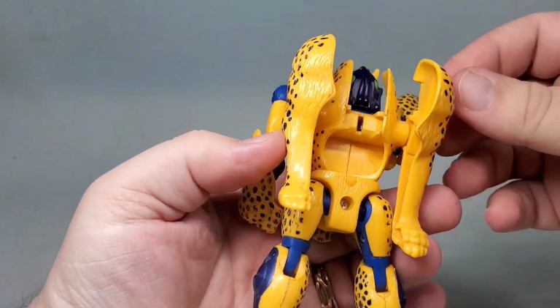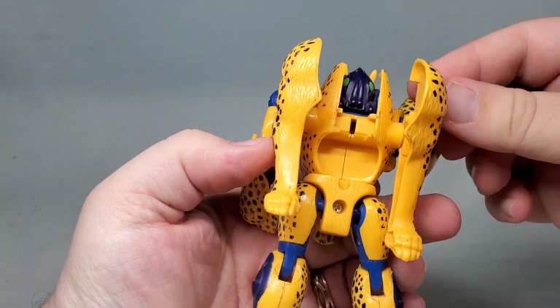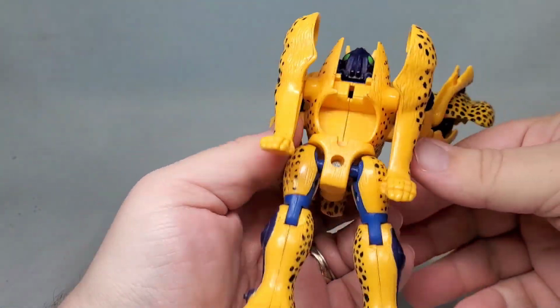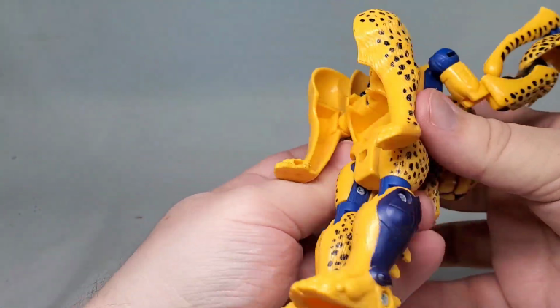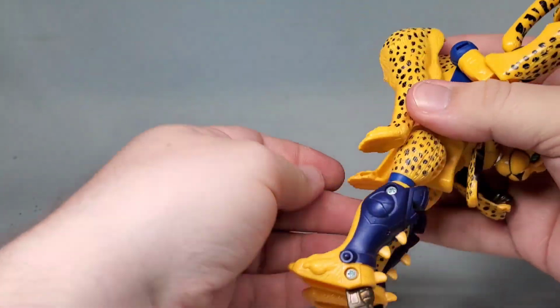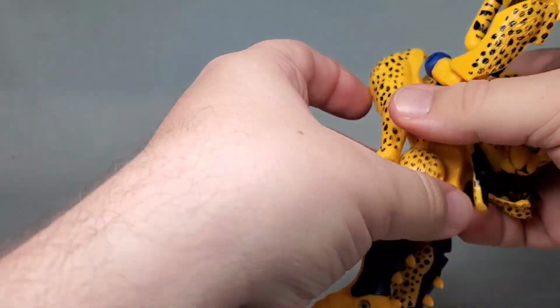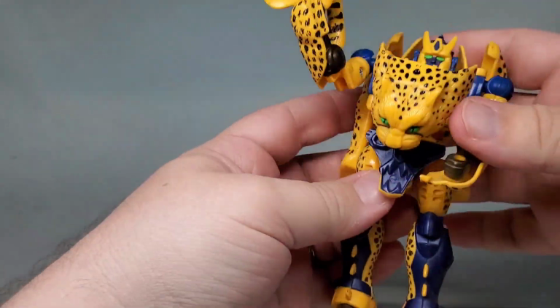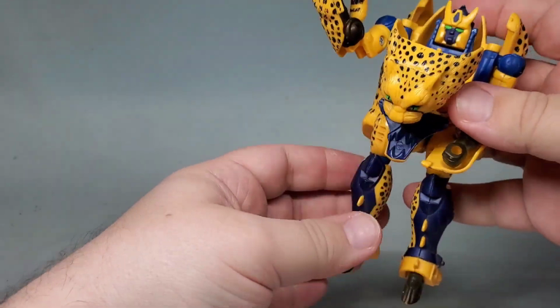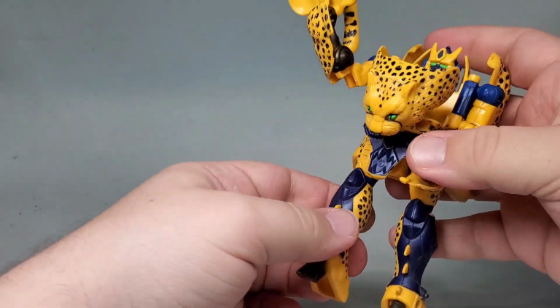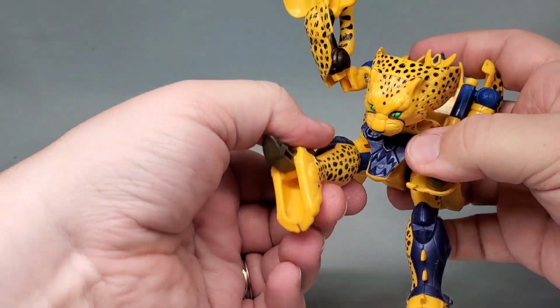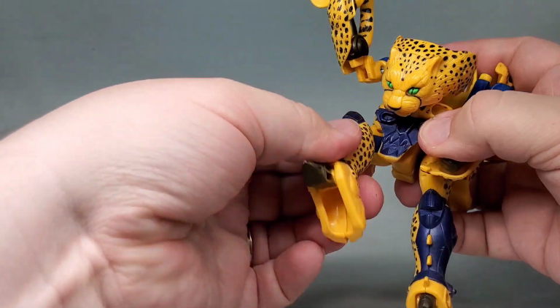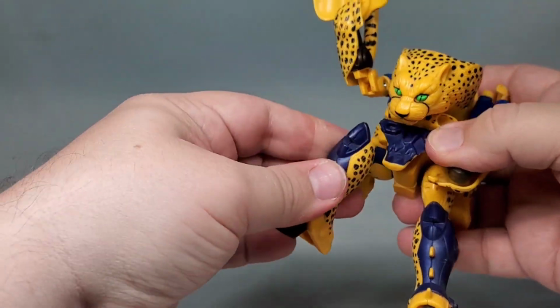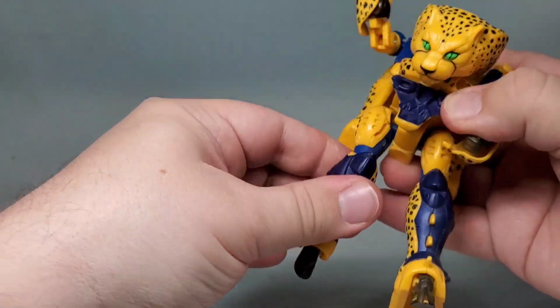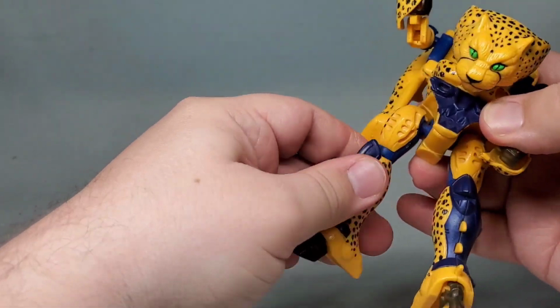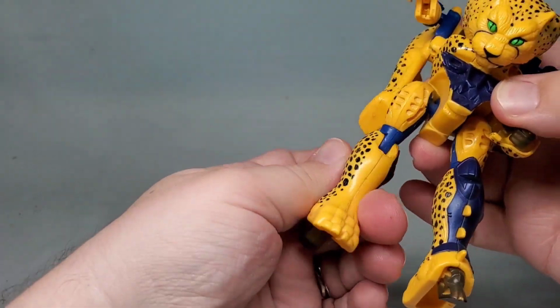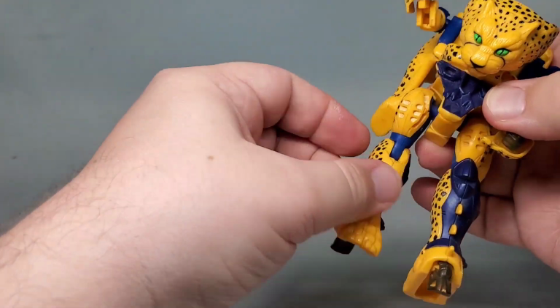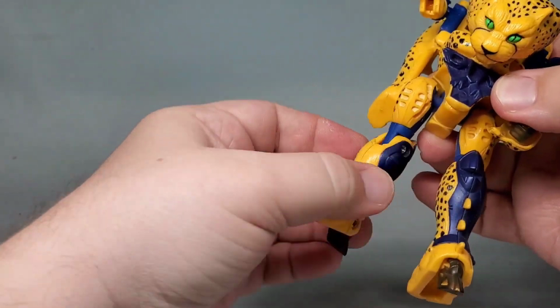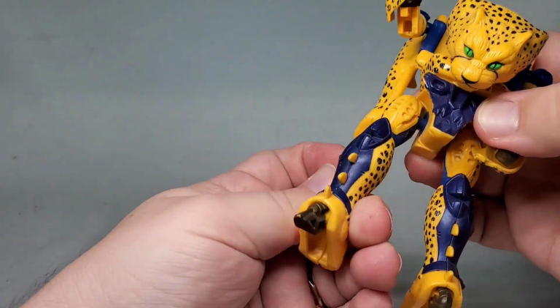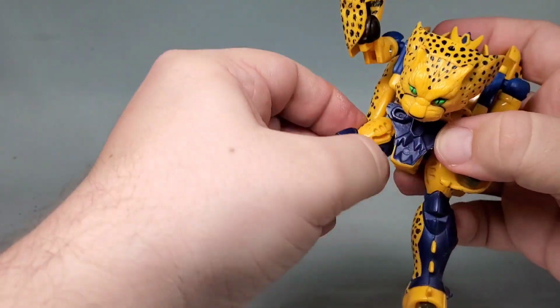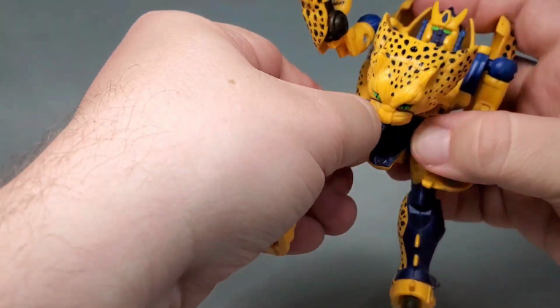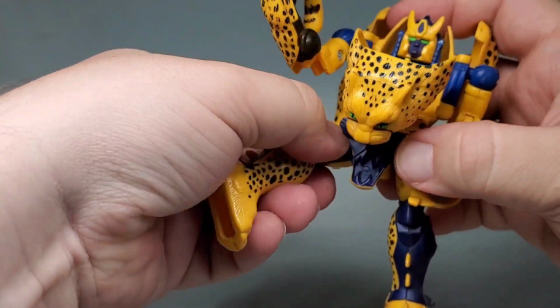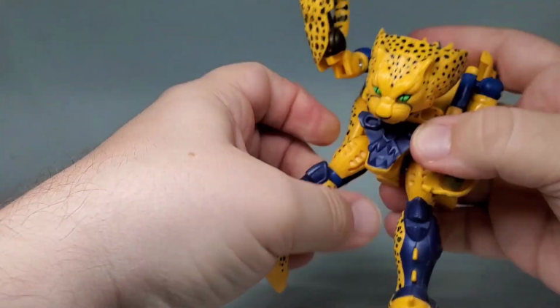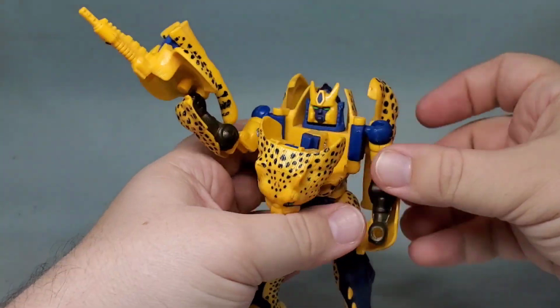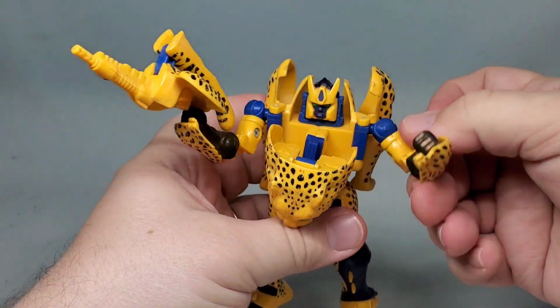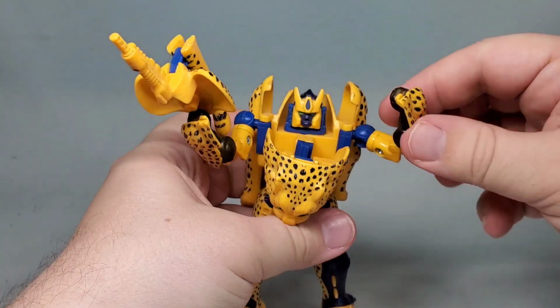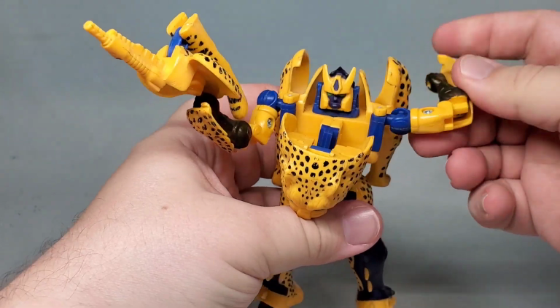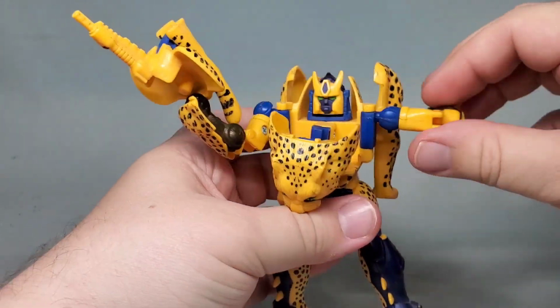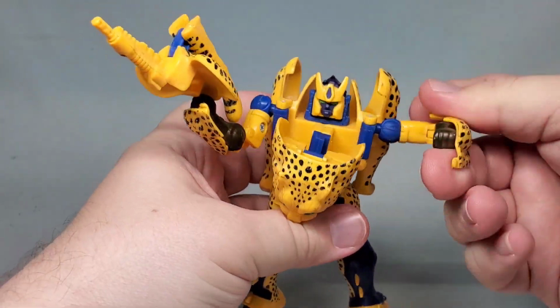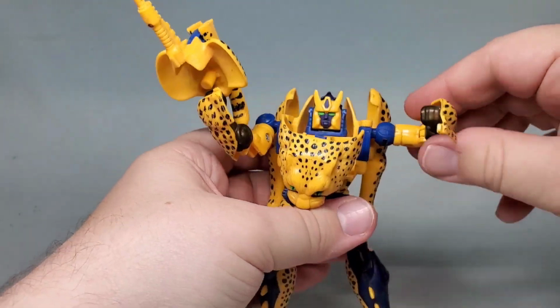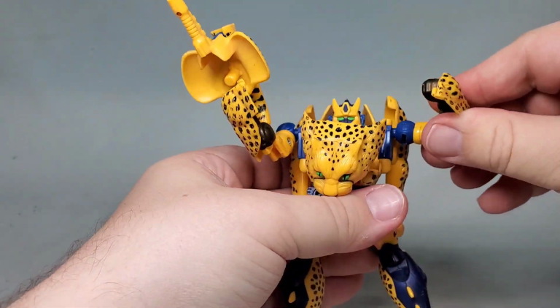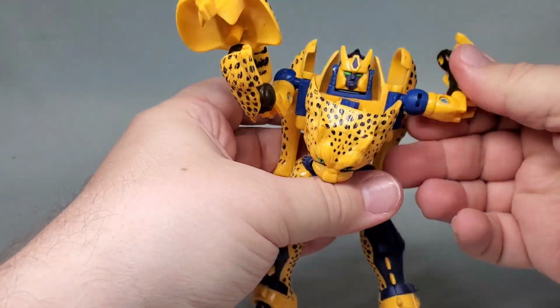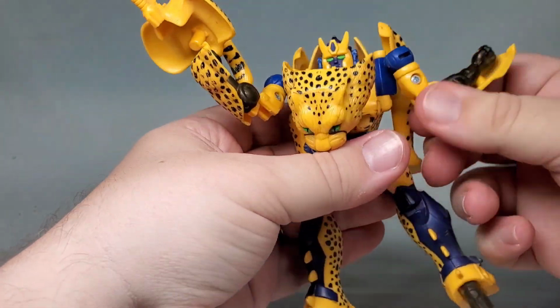I know we've looked at this mold before, but I figured y'all would like to take a look at this one. Deco-wise, this guy is amazing, though far from show accurate. I should mention that this is the green-eyed third version of this release, though.